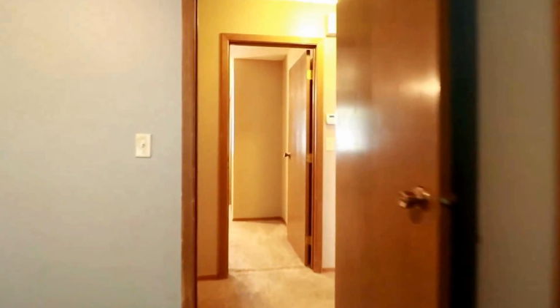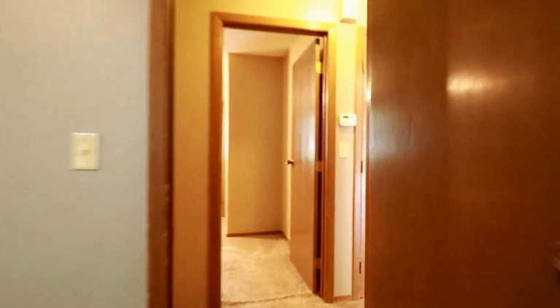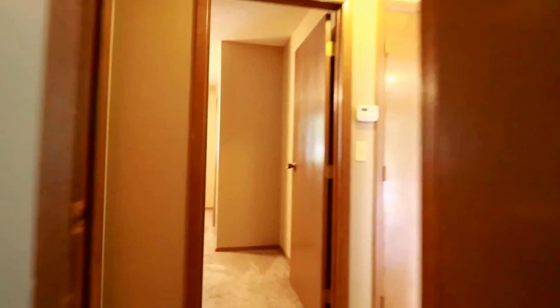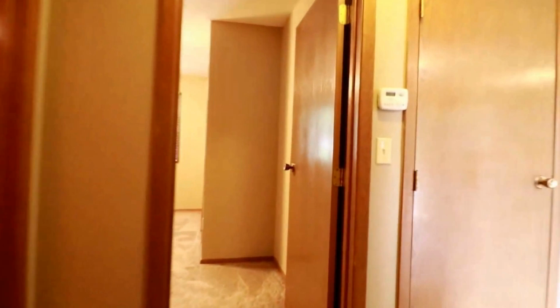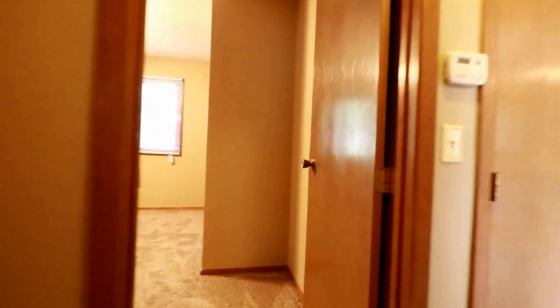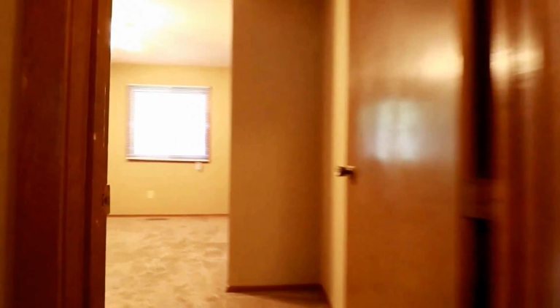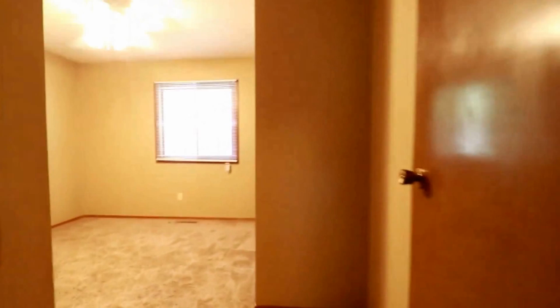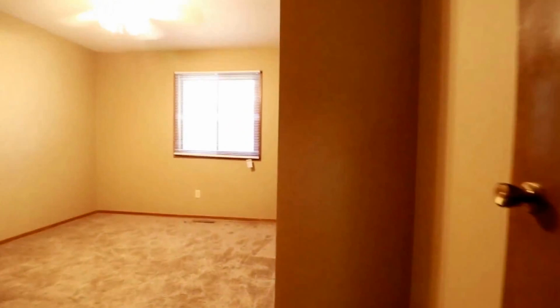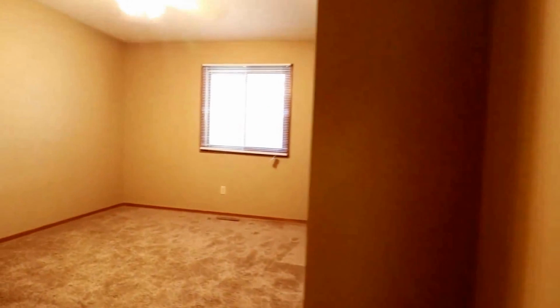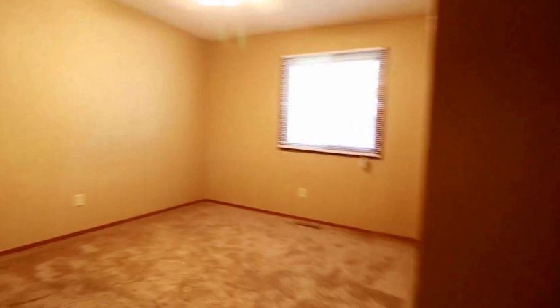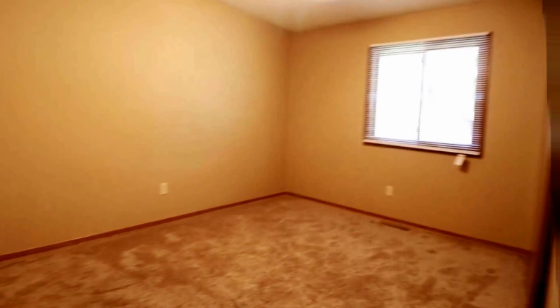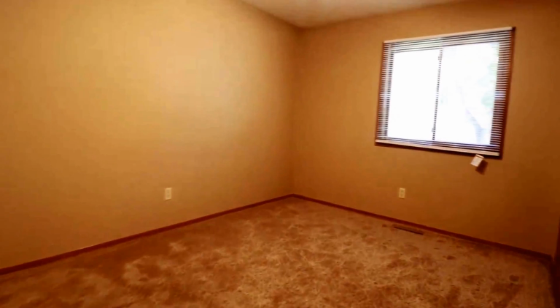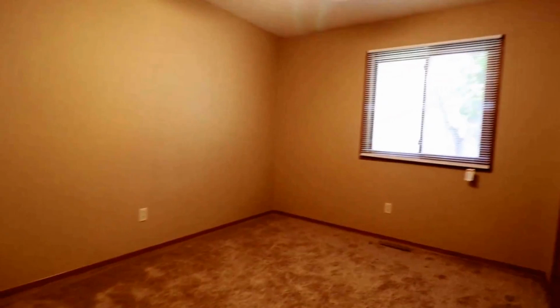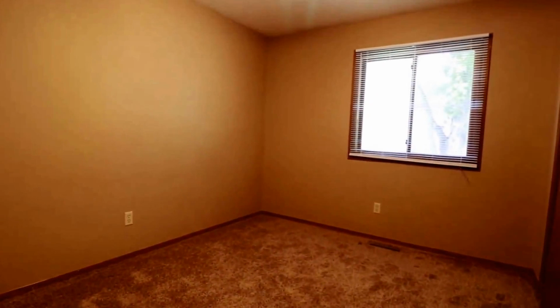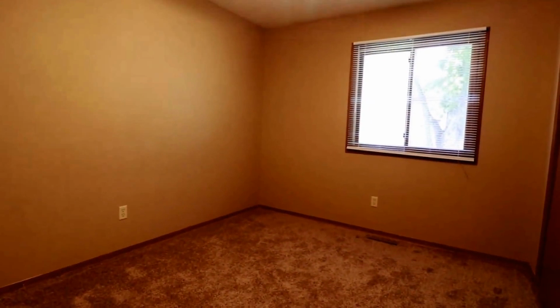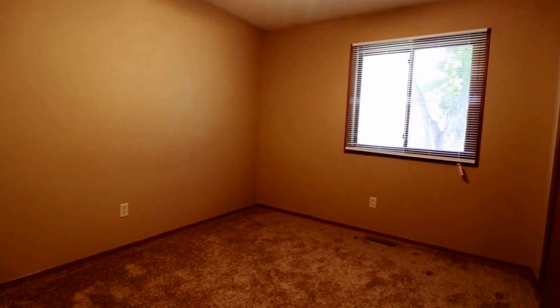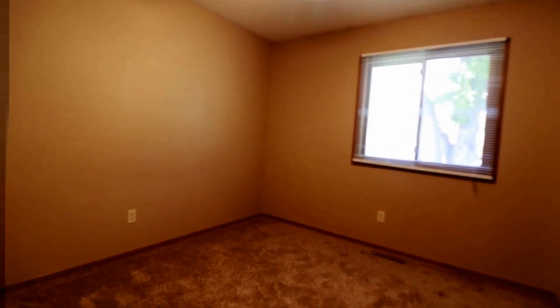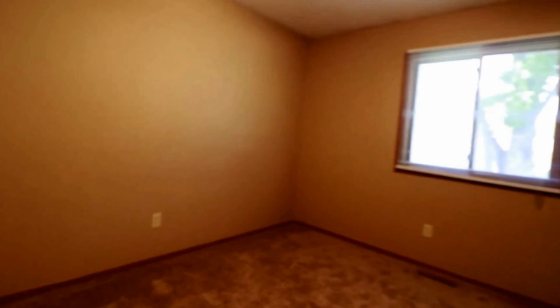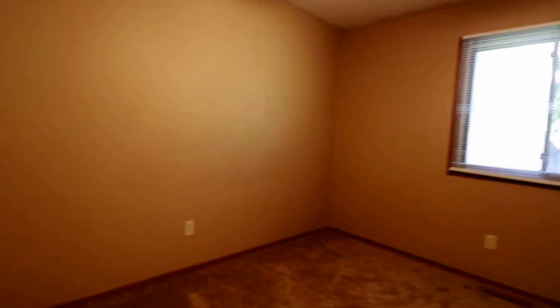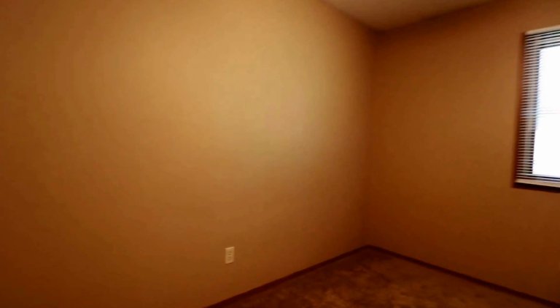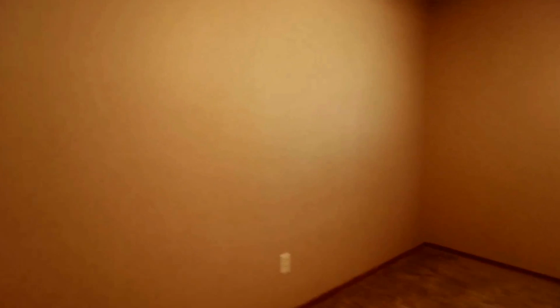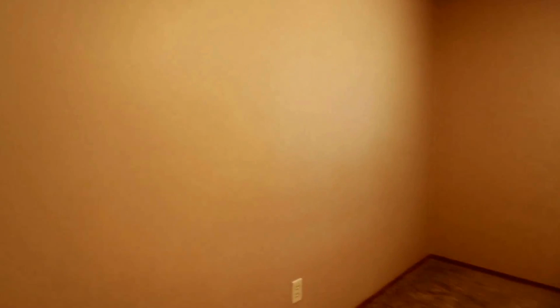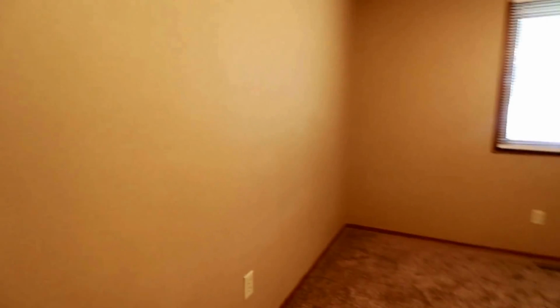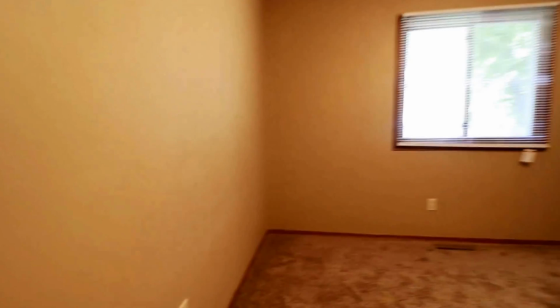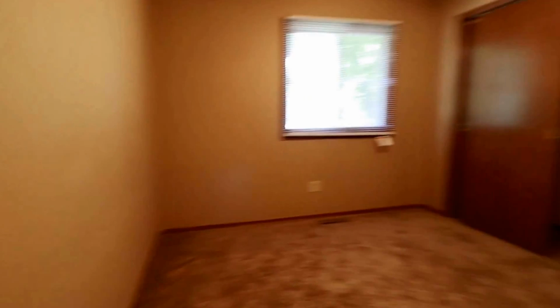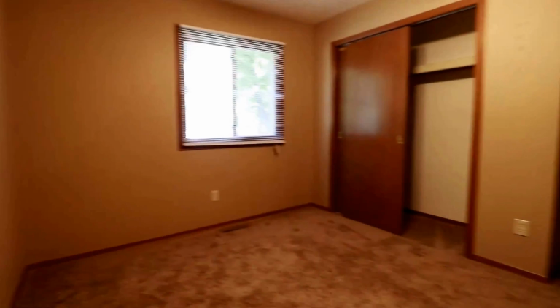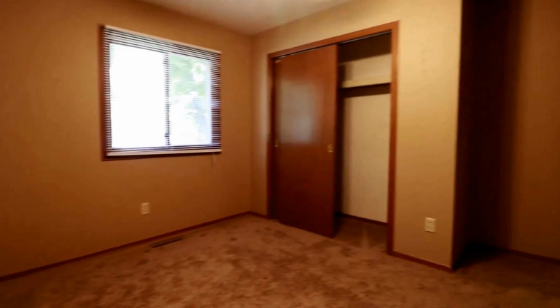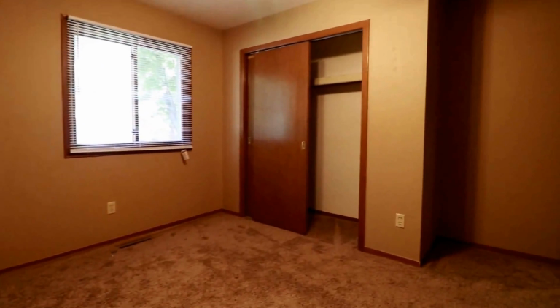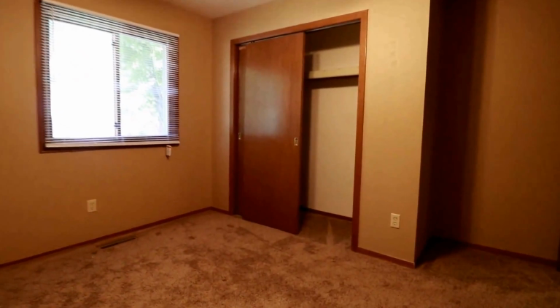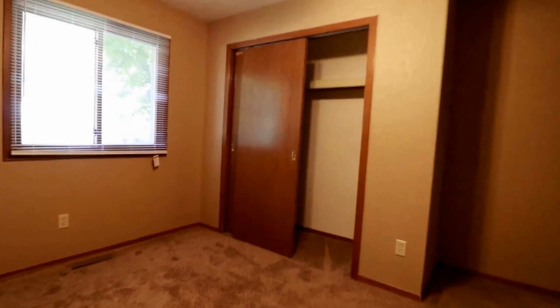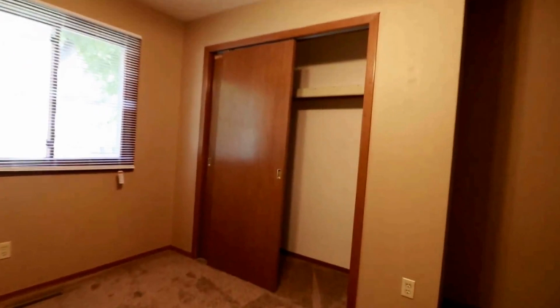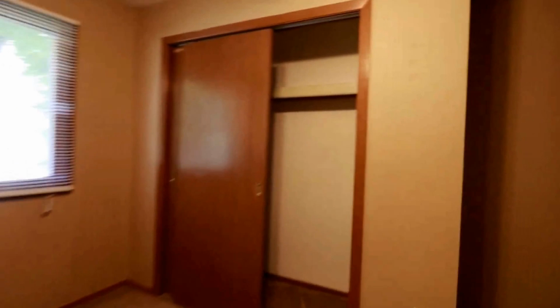Across the hall we have our second bedroom, similar in size. It does have a ceiling fan with the light — always nice. Identical closet as well.